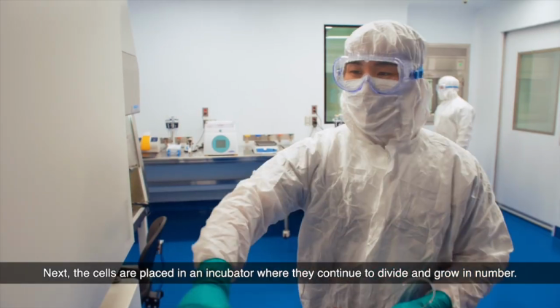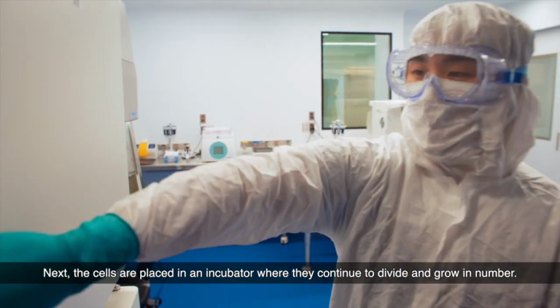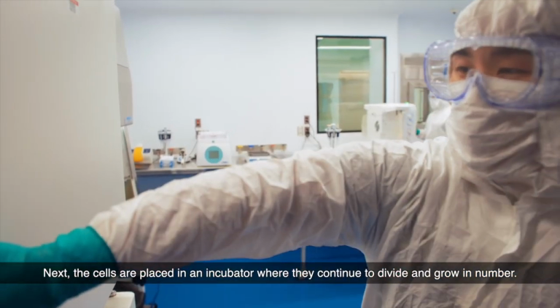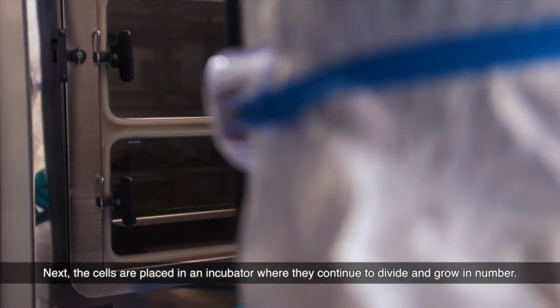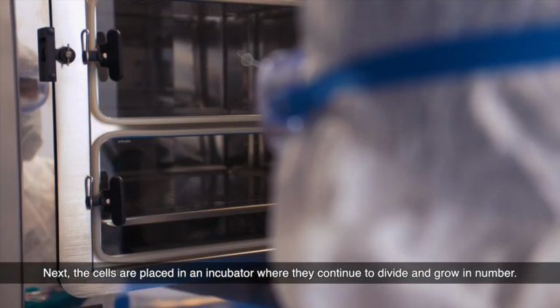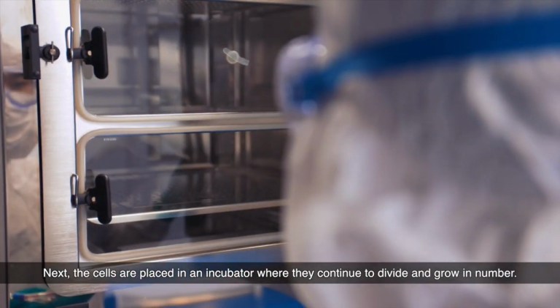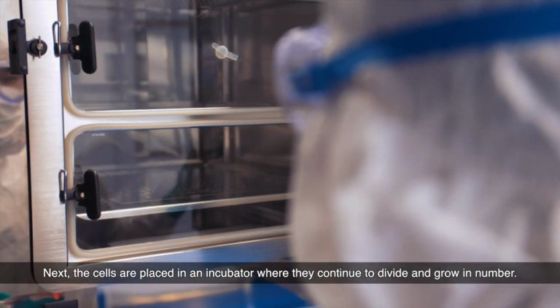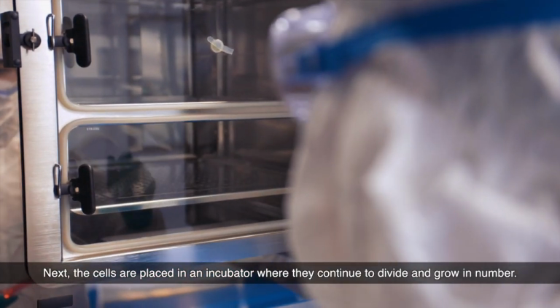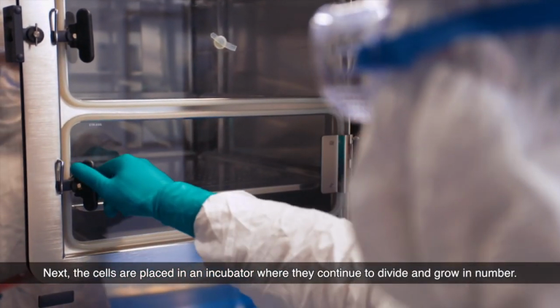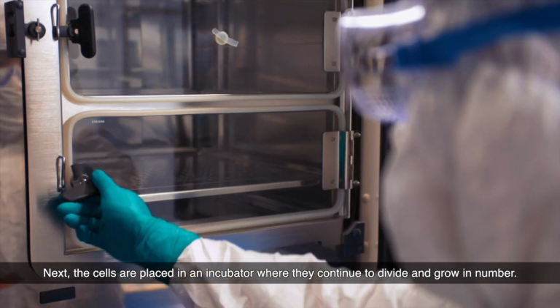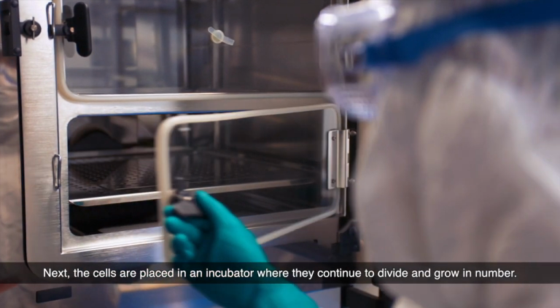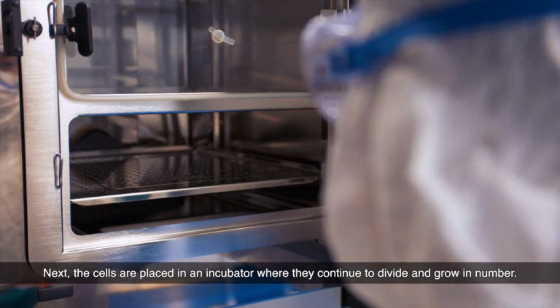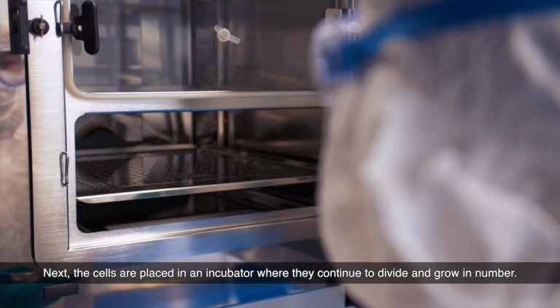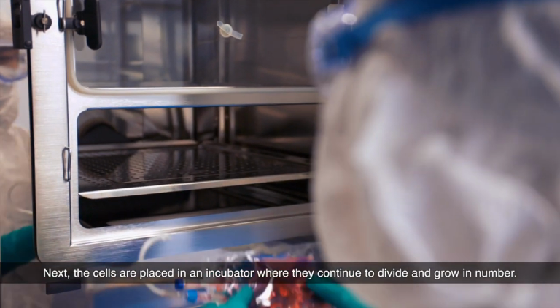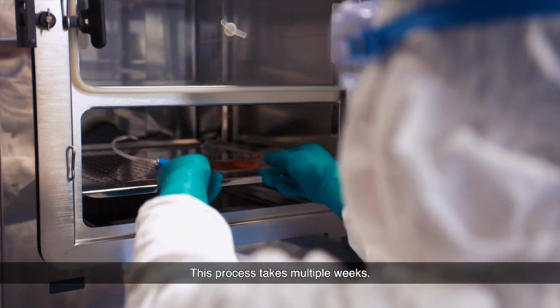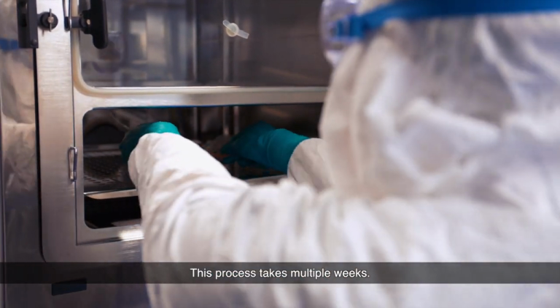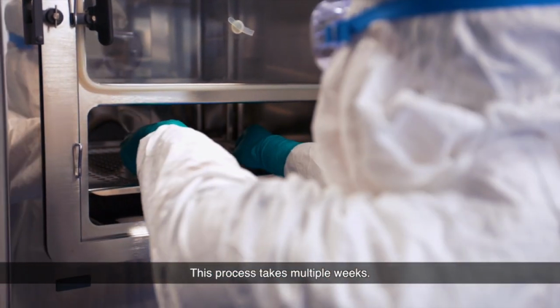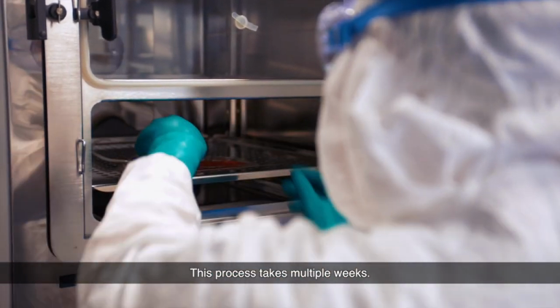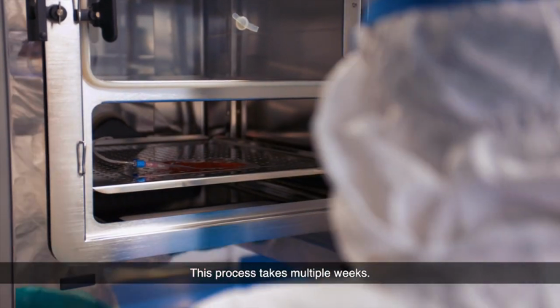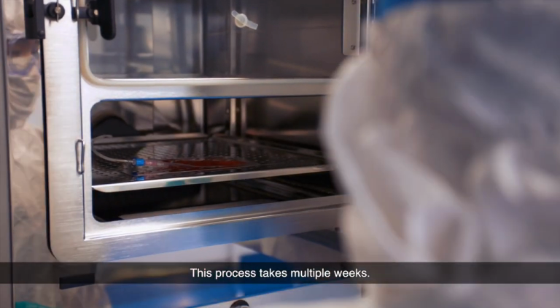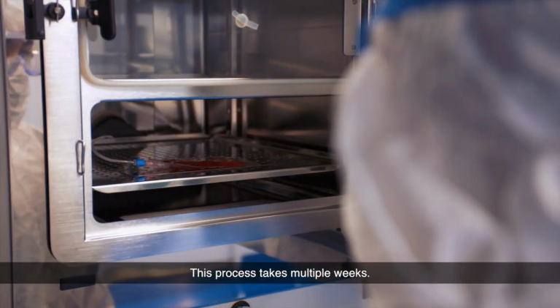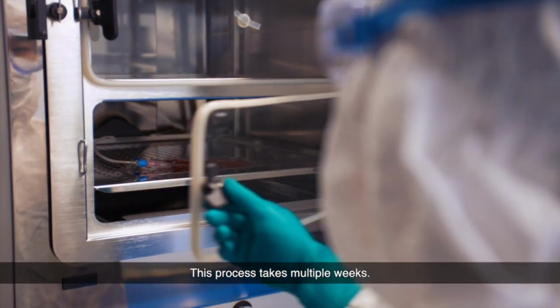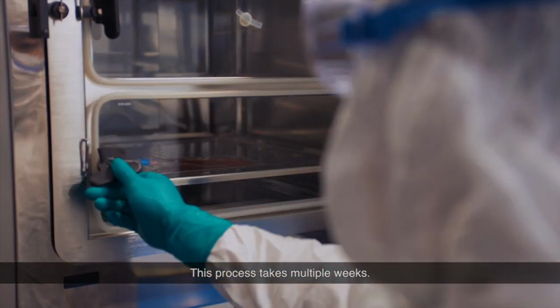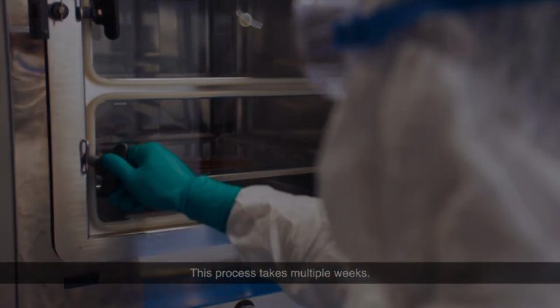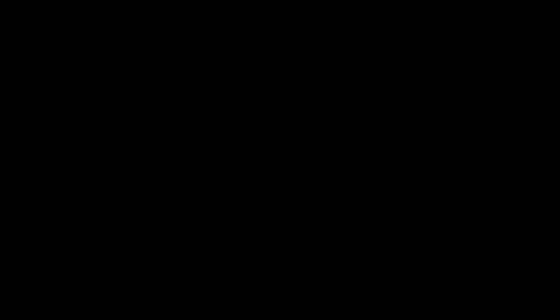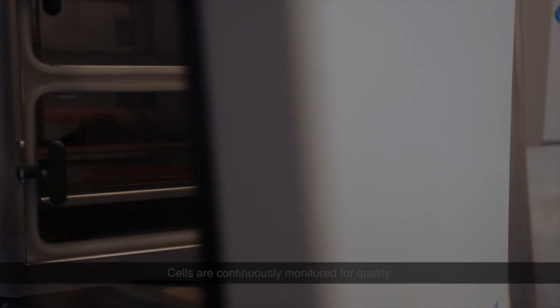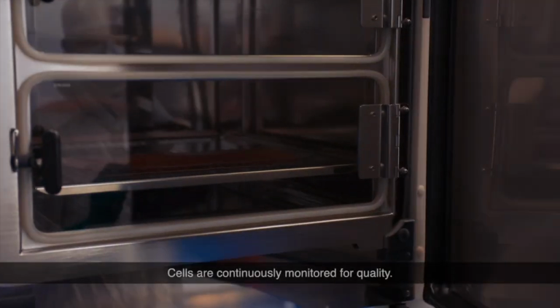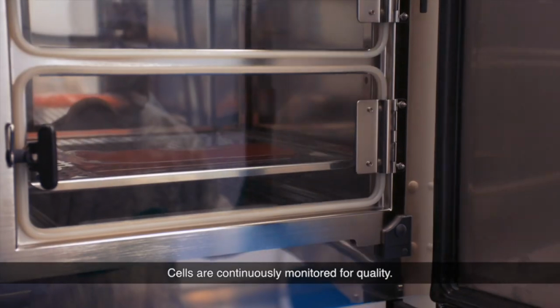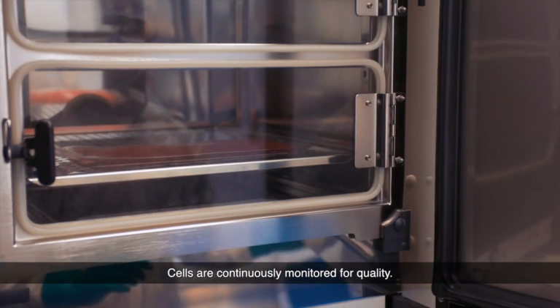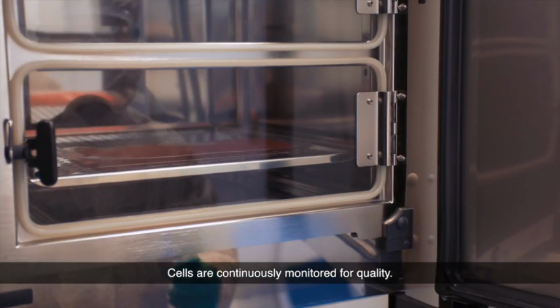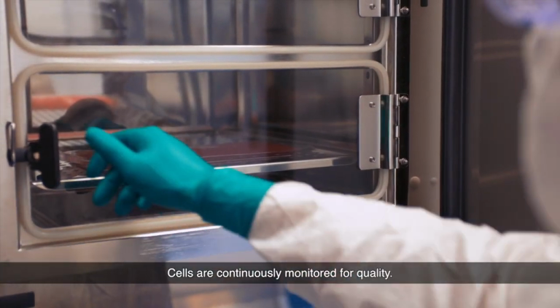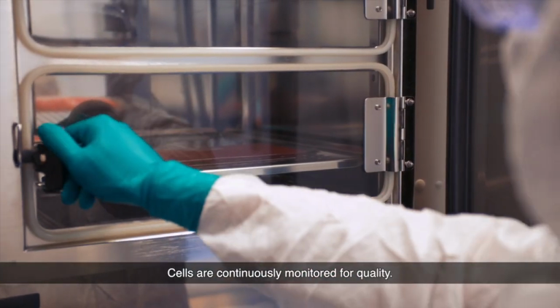Next, the cells are placed in an incubator where they continue to divide and grow in number. This process takes multiple weeks. Cells are continuously monitored for quality.